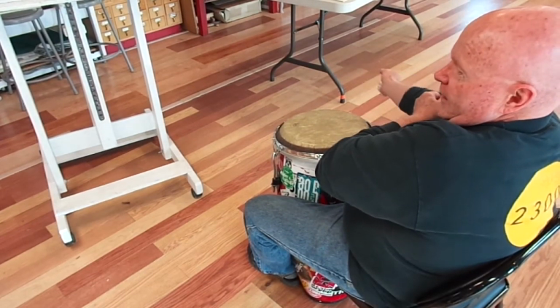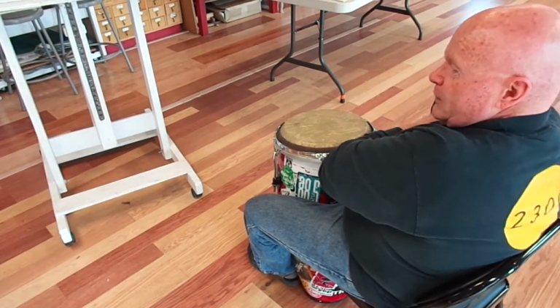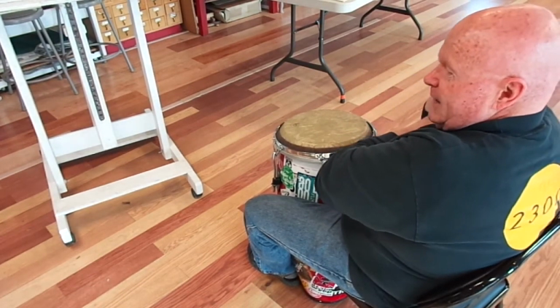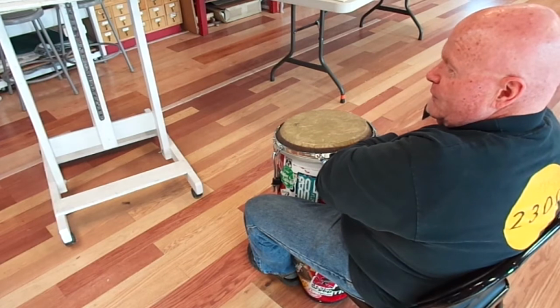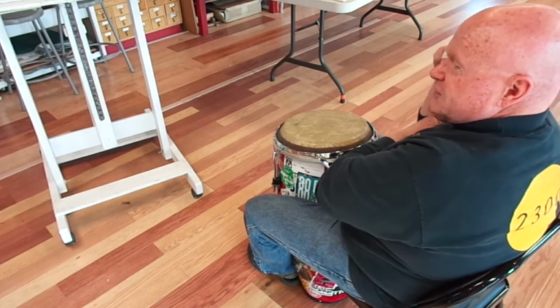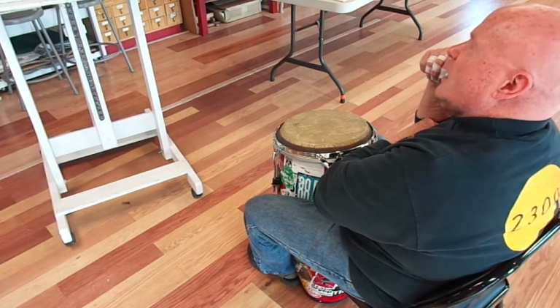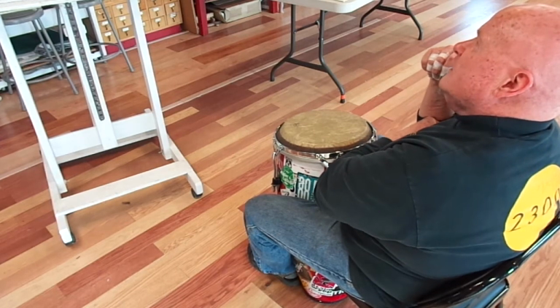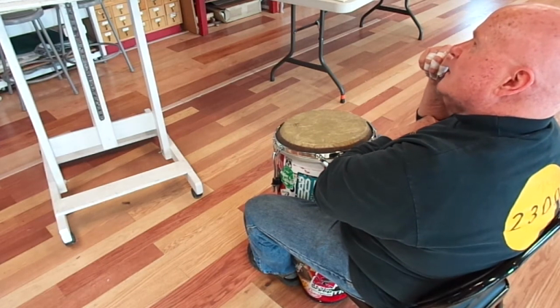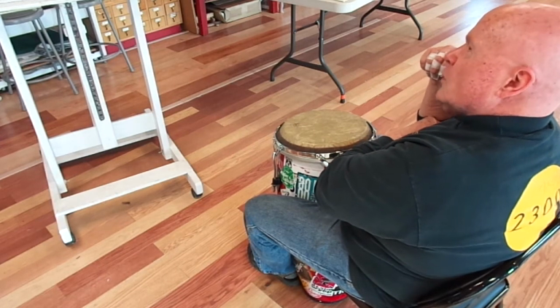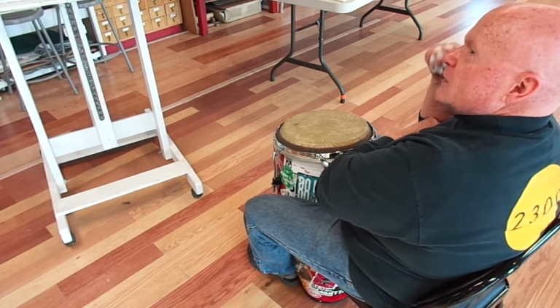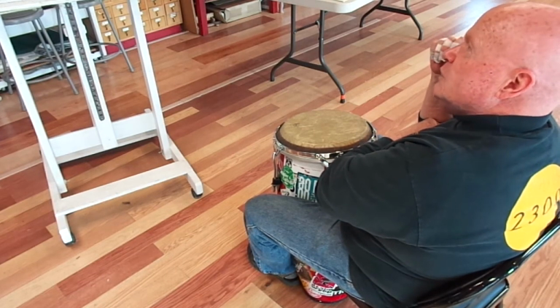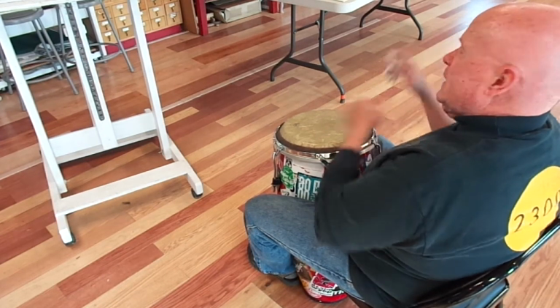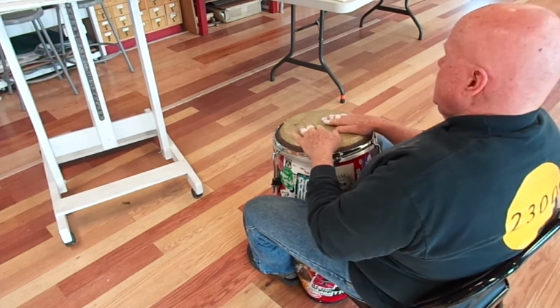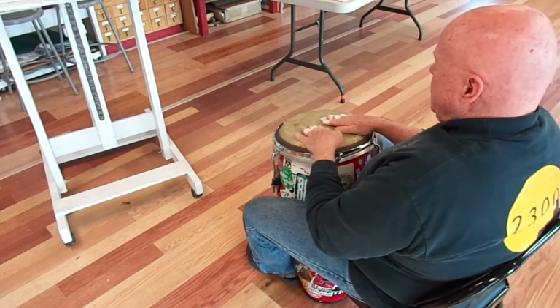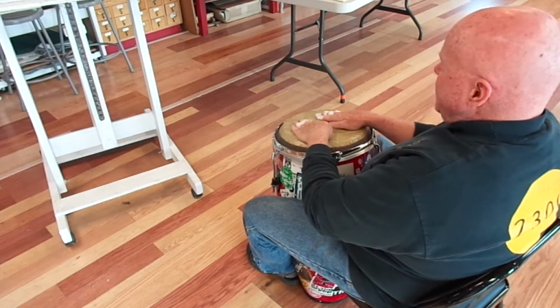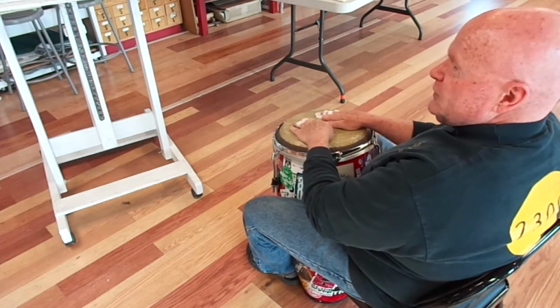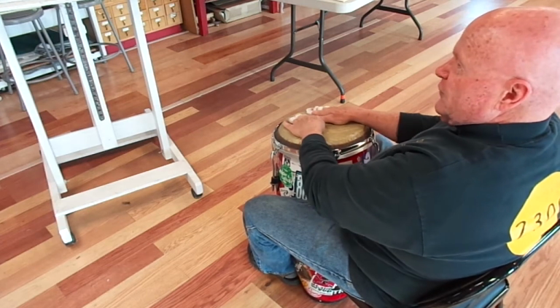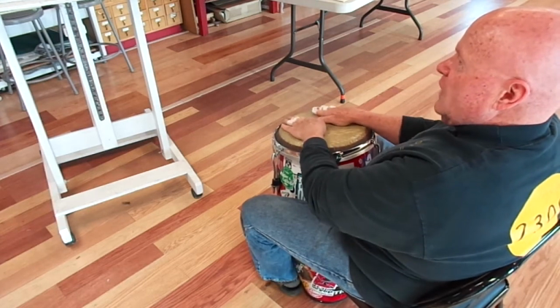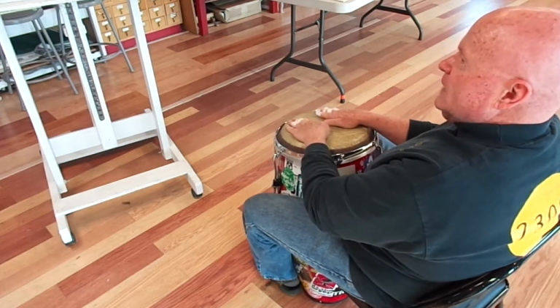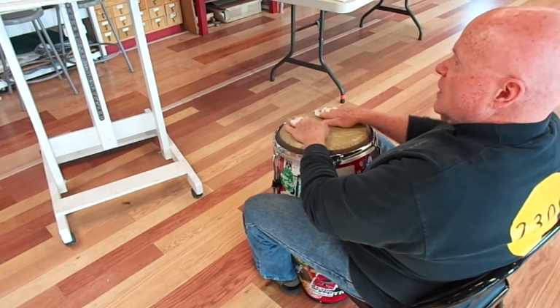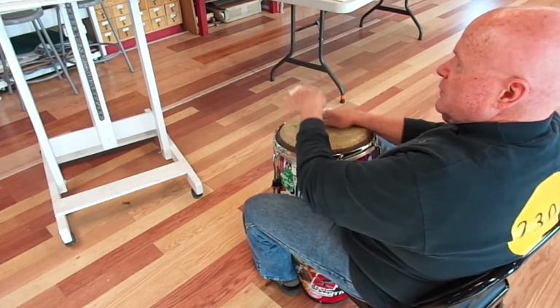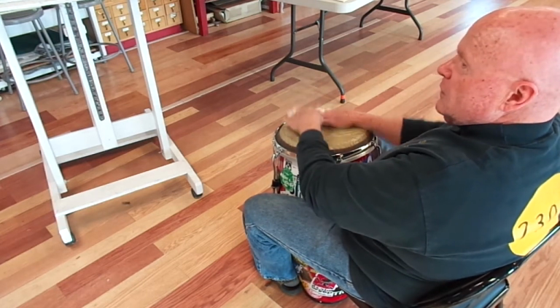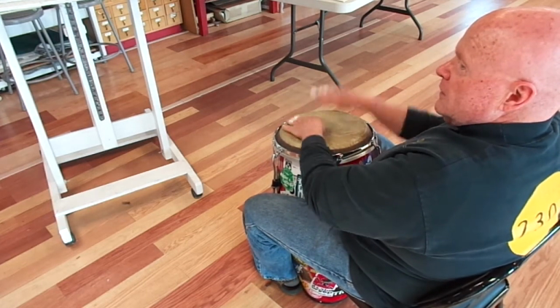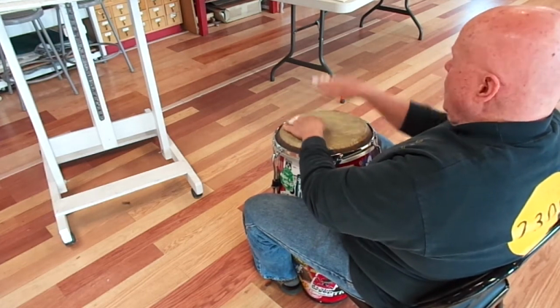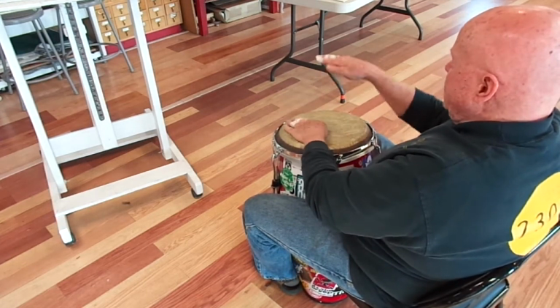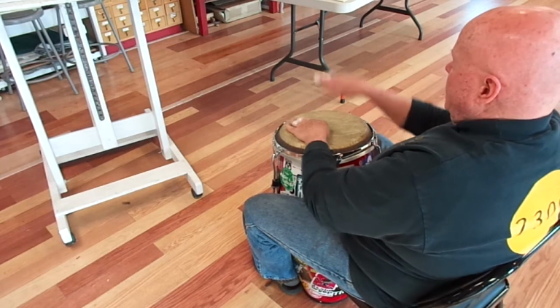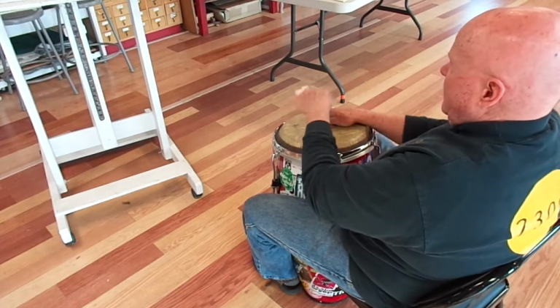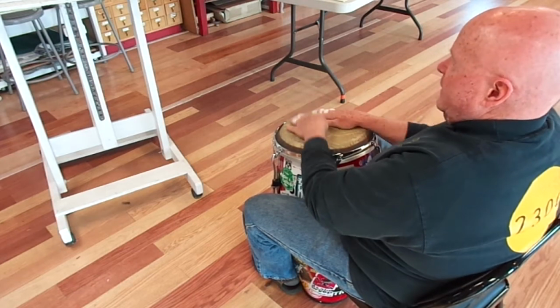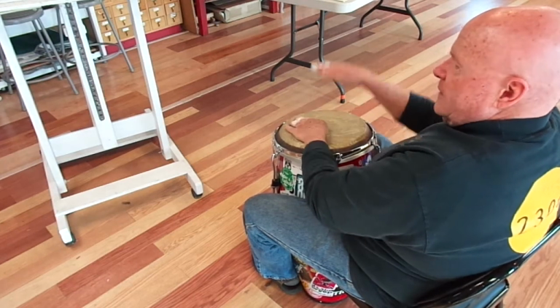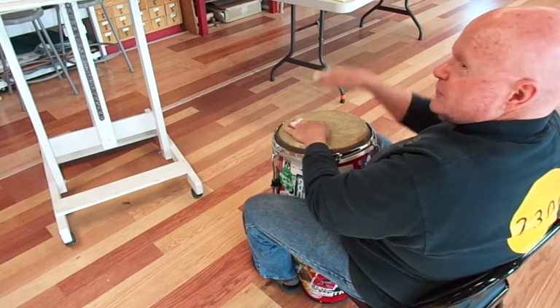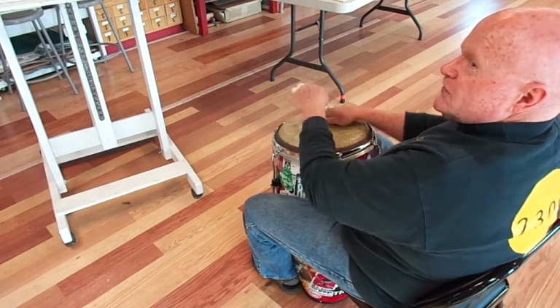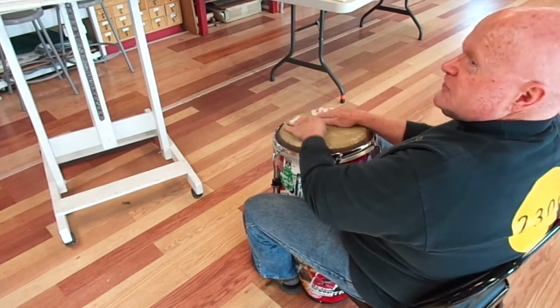Explore World Drumming. The three basic sounds of conga playing, or Afro-Cuban drumming. There is the bass, which is the full flat hand on the drum, sort of in the middle — just the whole hand, making as much noise as possible.